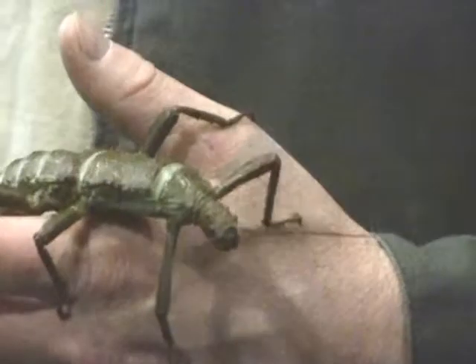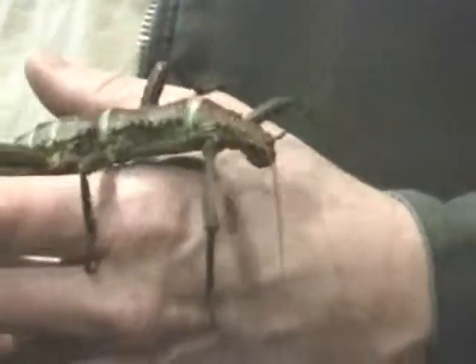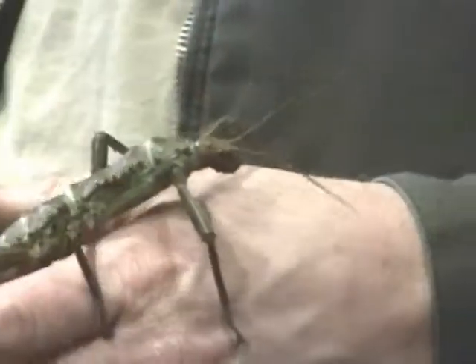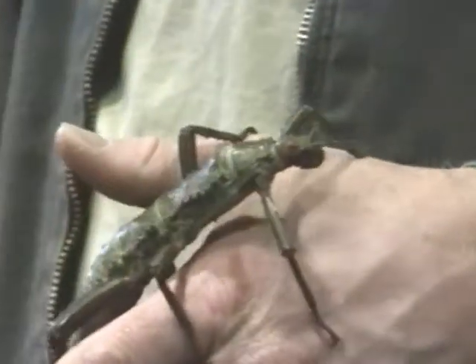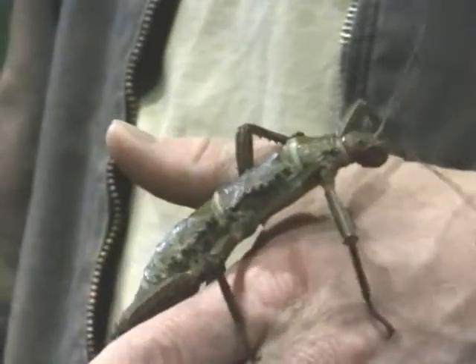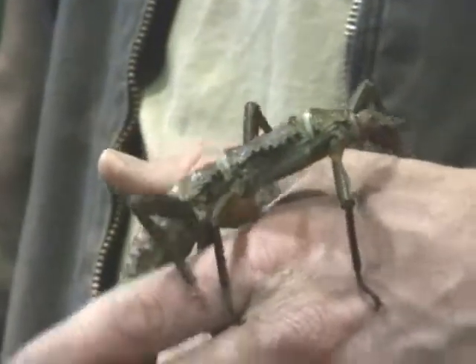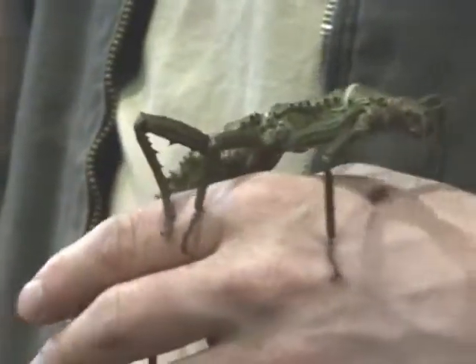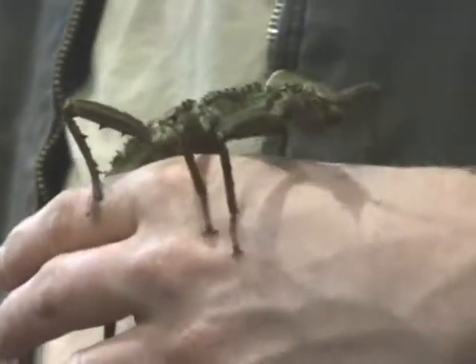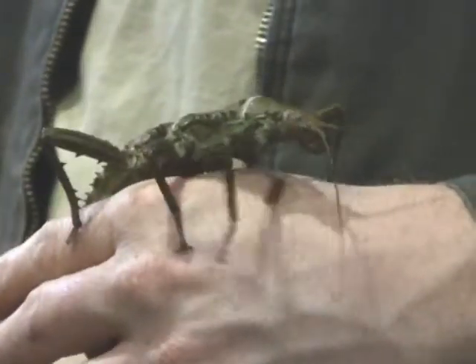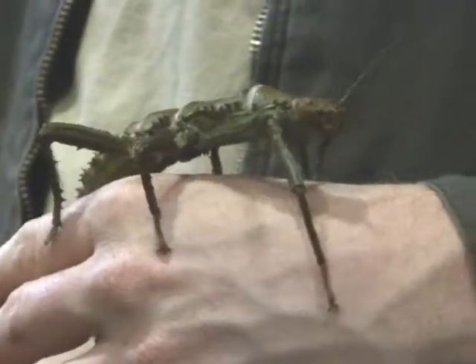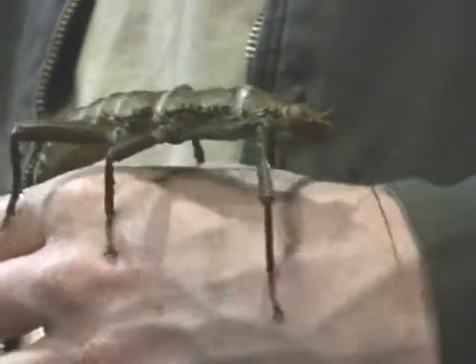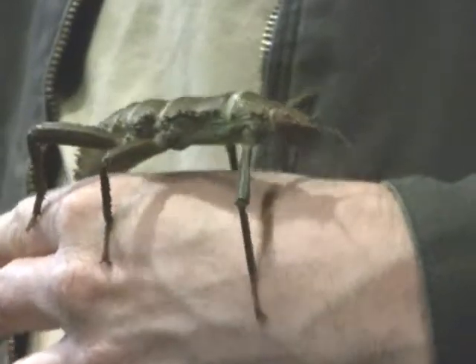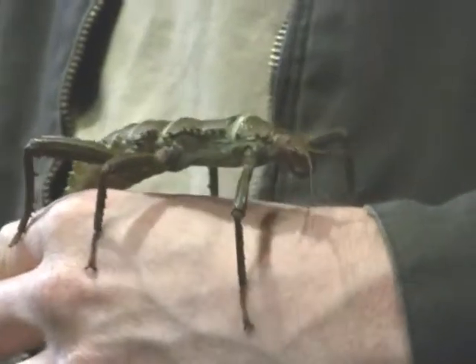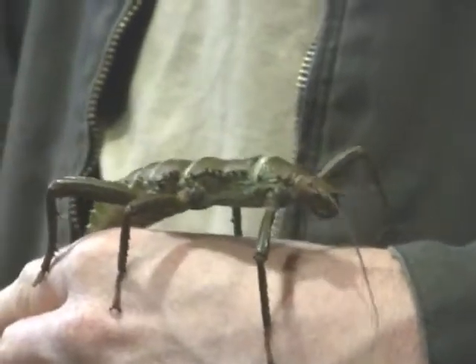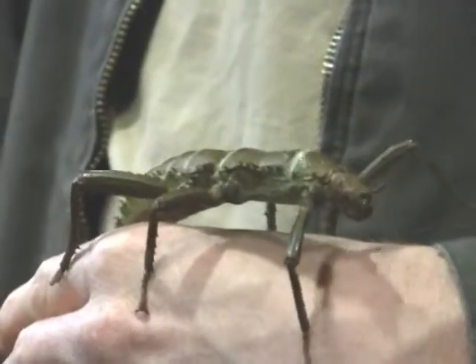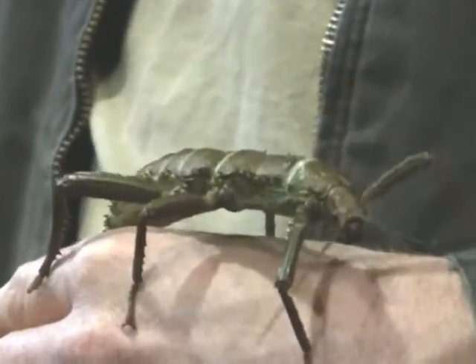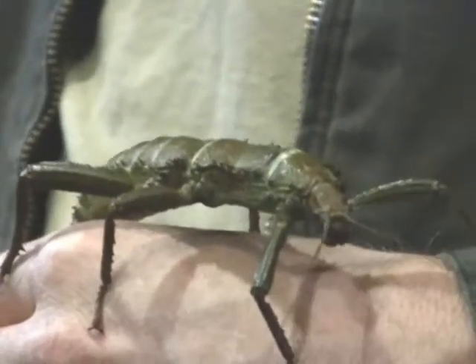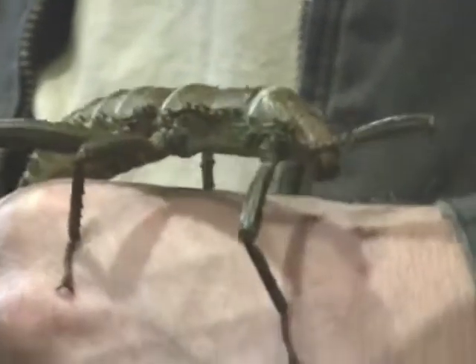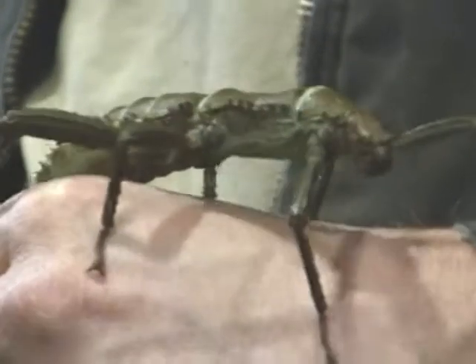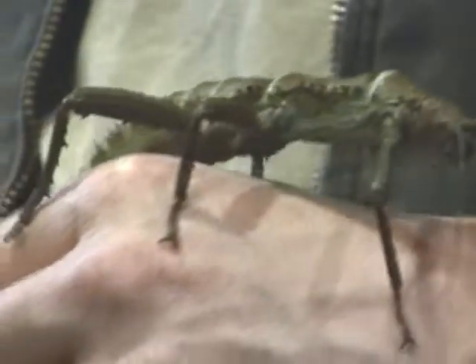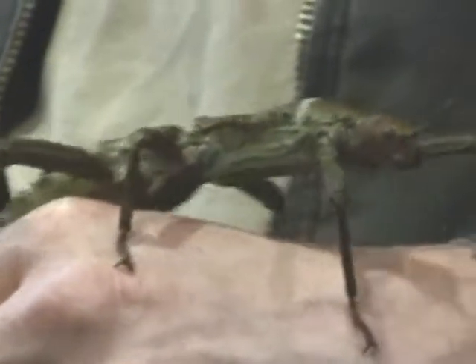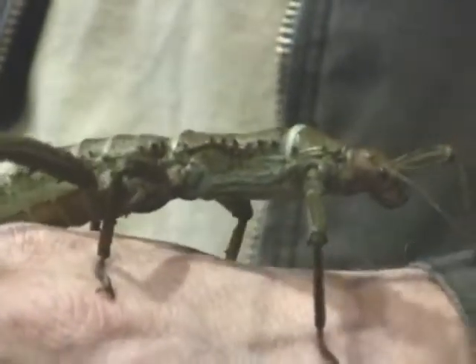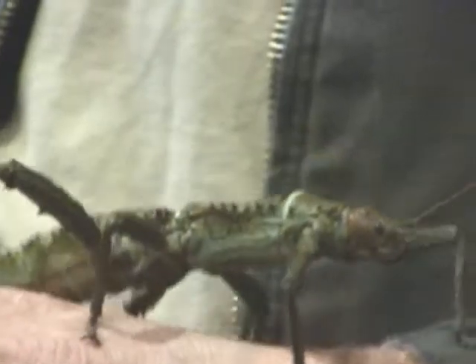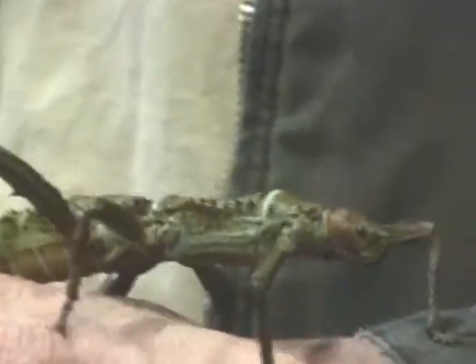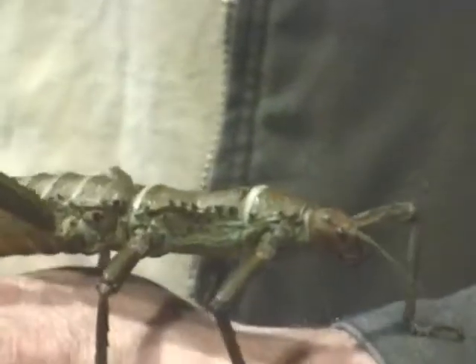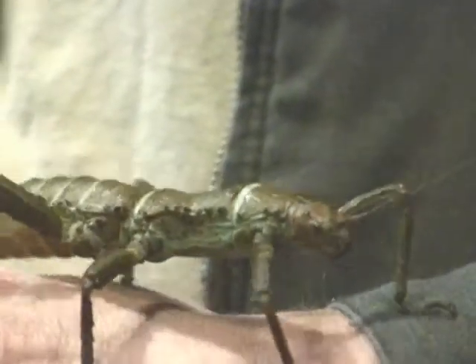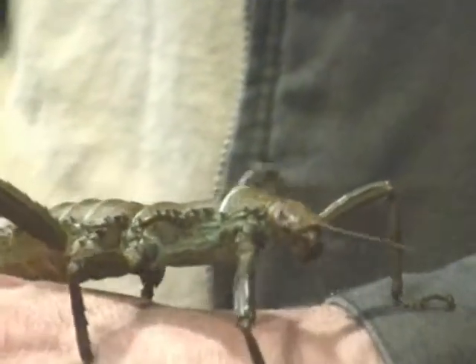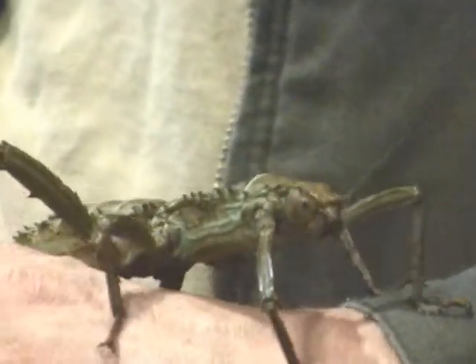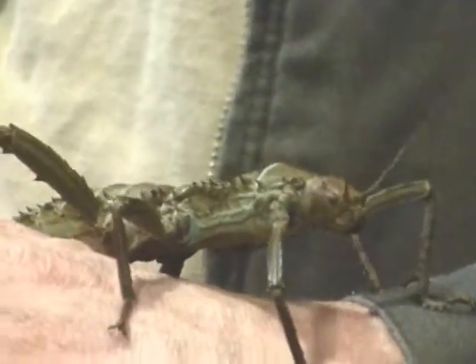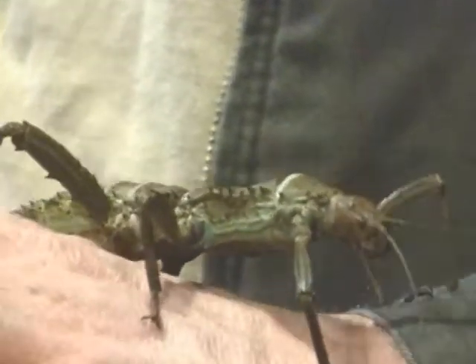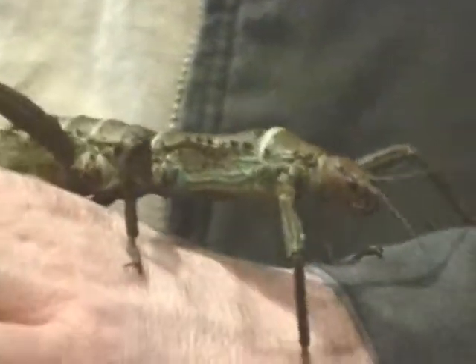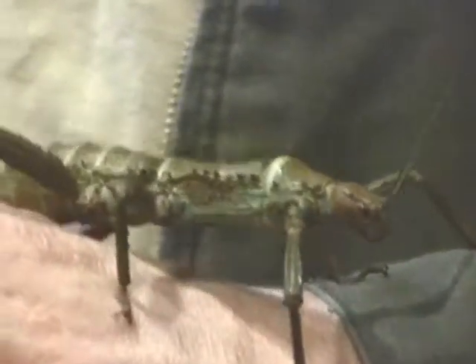A lot of animals will eat these guys. Their primary defense is camouflage, so they are going to try to stay hidden all during the day. That's why they're called walking sticks — because they kind of look like sticks, or maybe a piece of bark or something that's not alive.